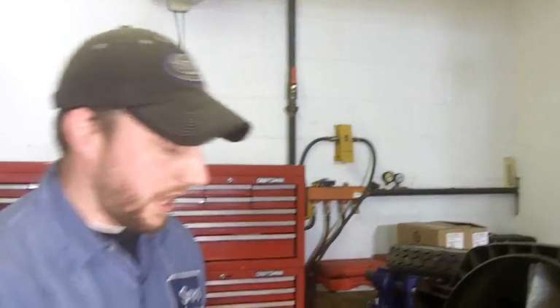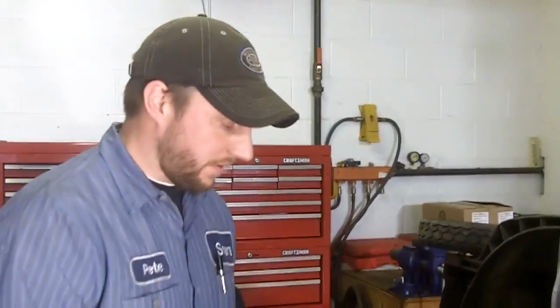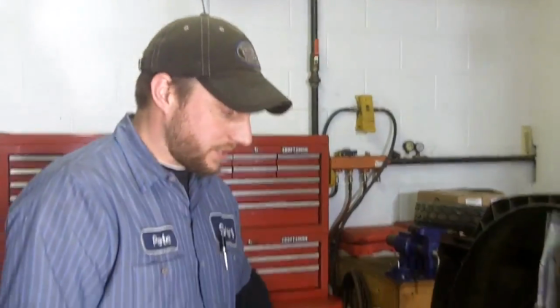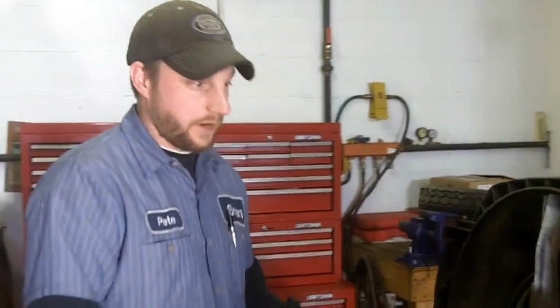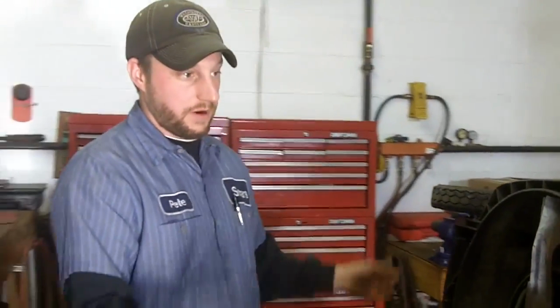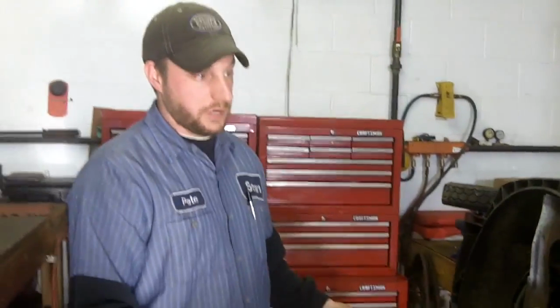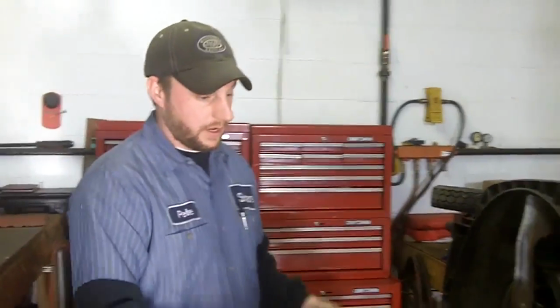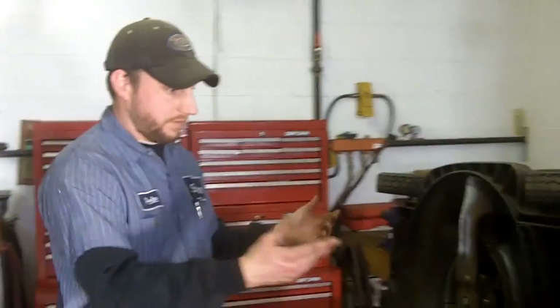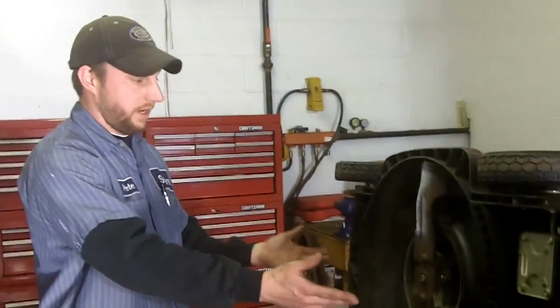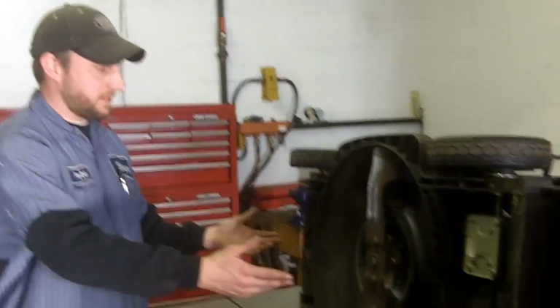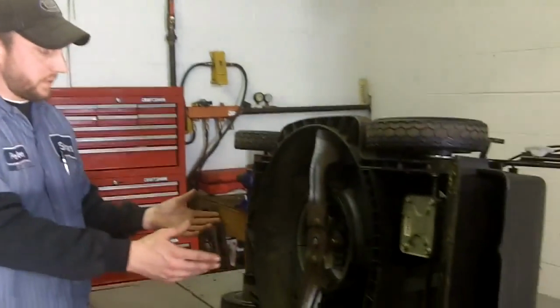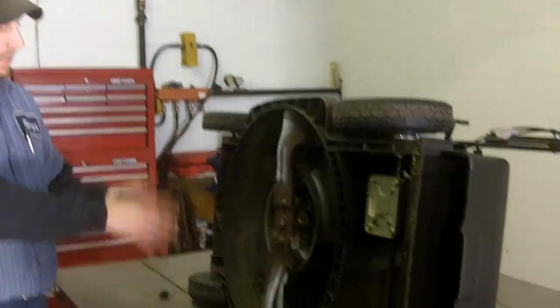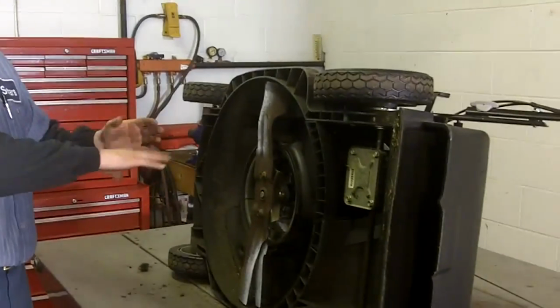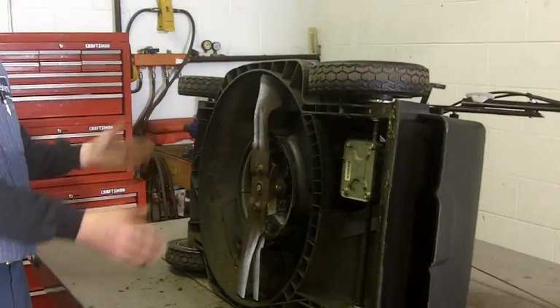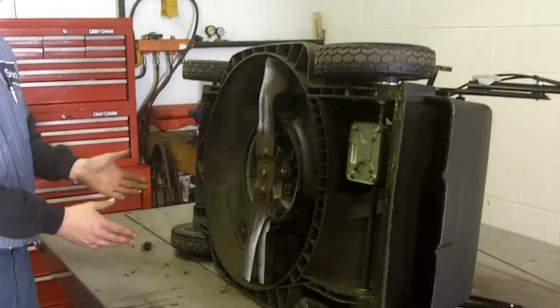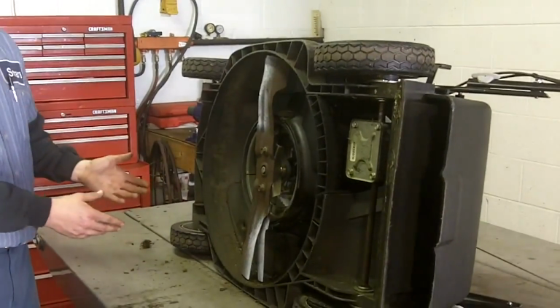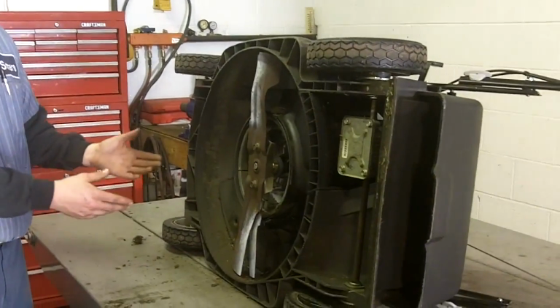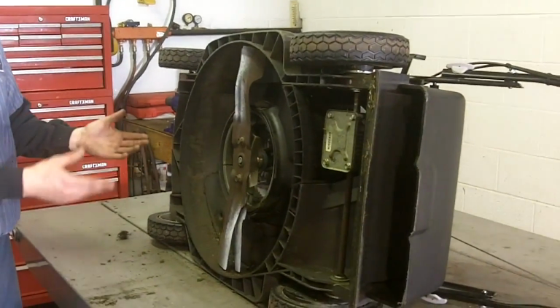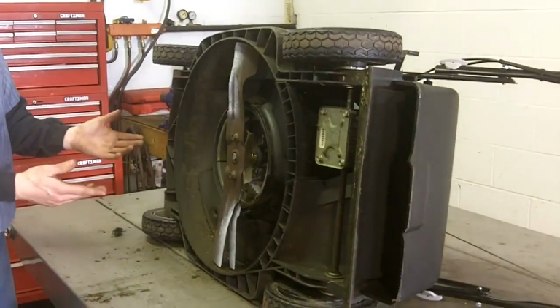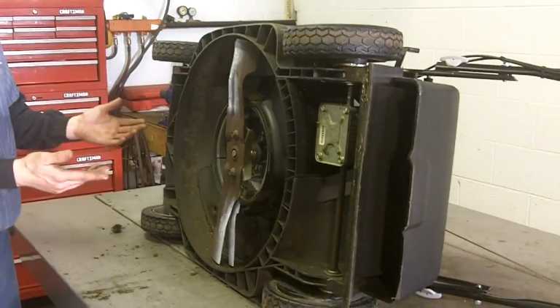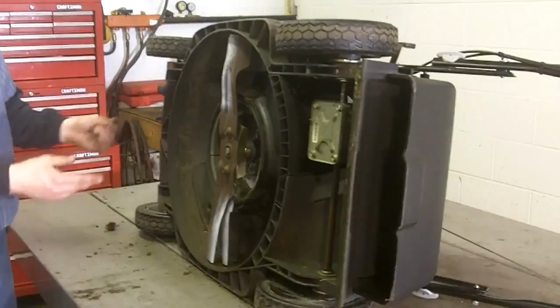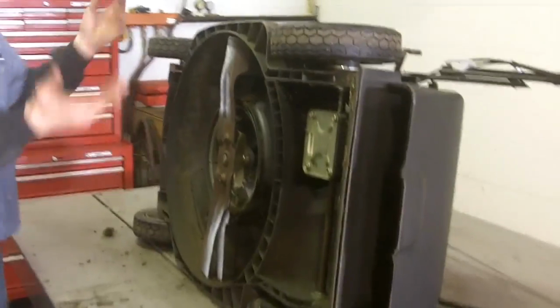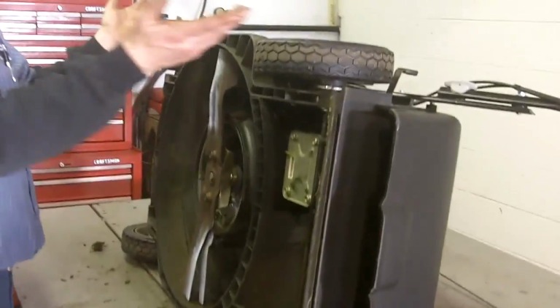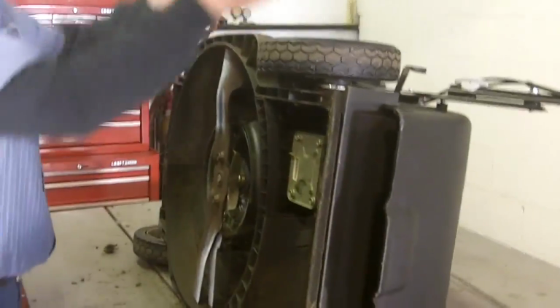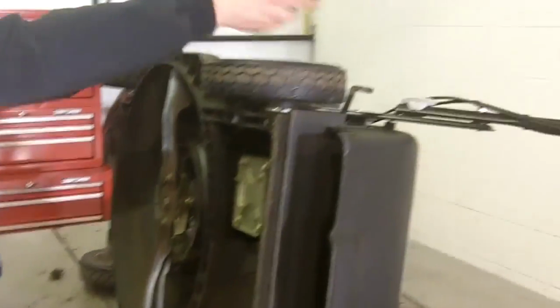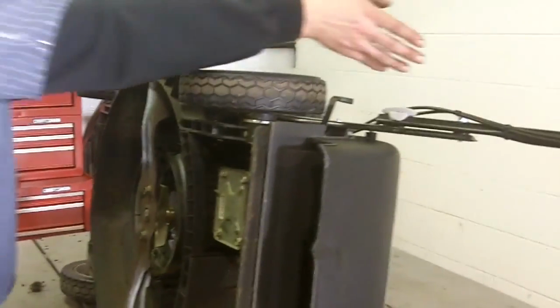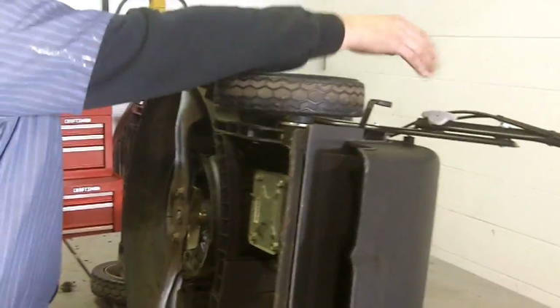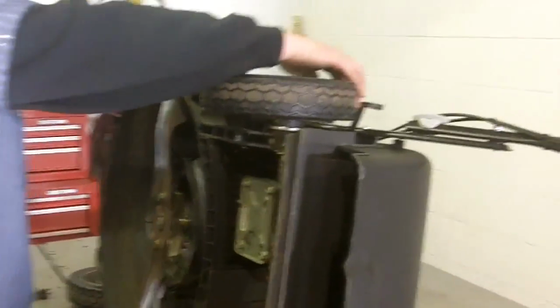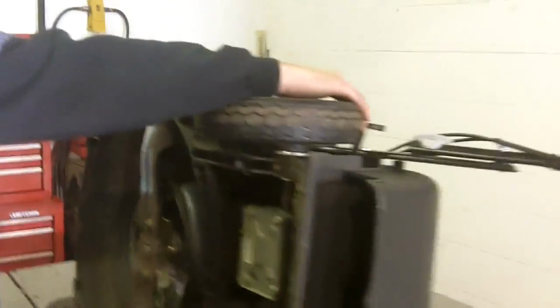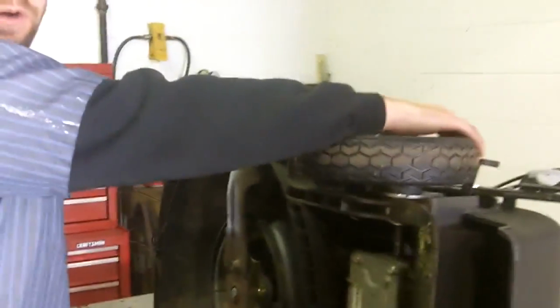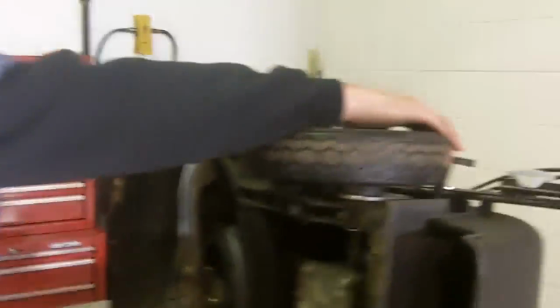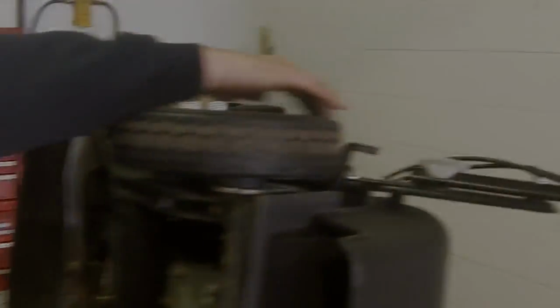Now that everything is clean underneath our mower deck and everything there is good — all the grass and clippings are away from the bottom of the mower — simply tip the lawnmower back over on its side.